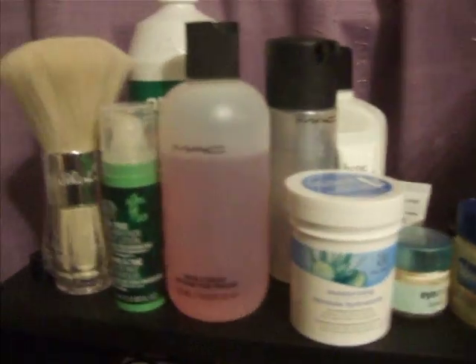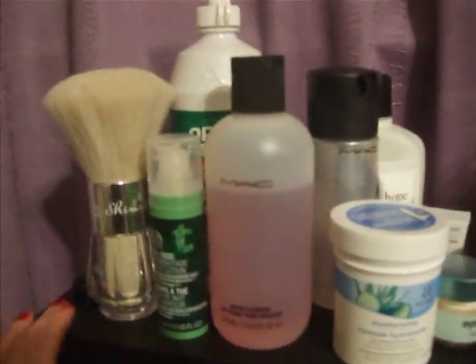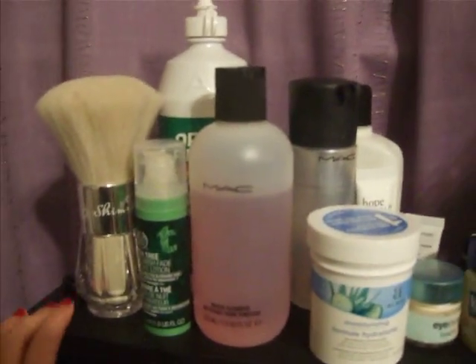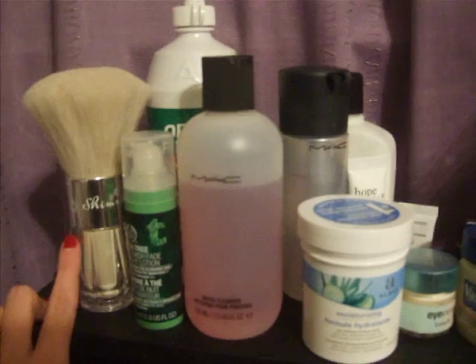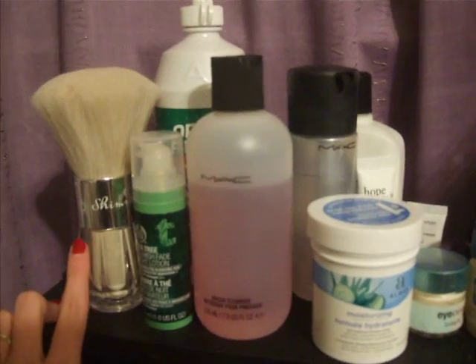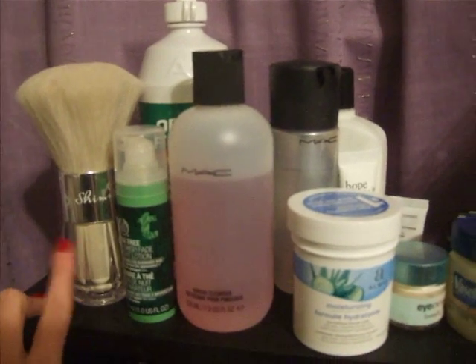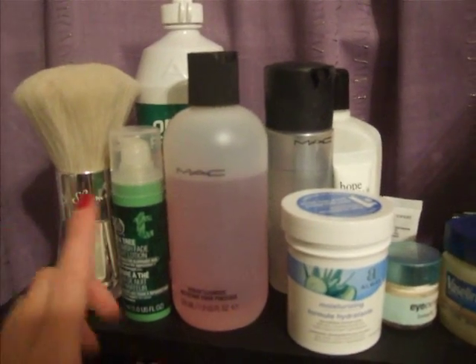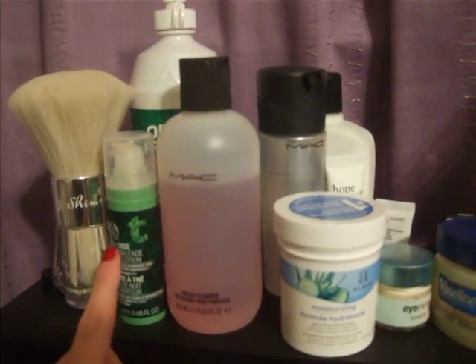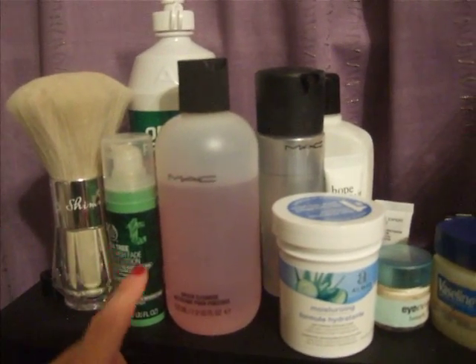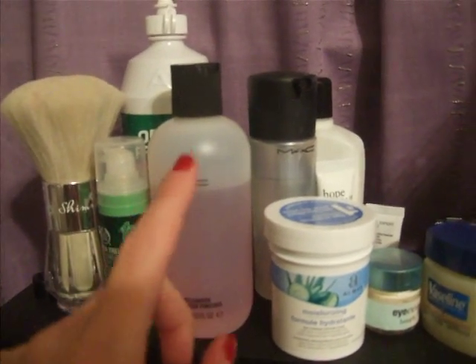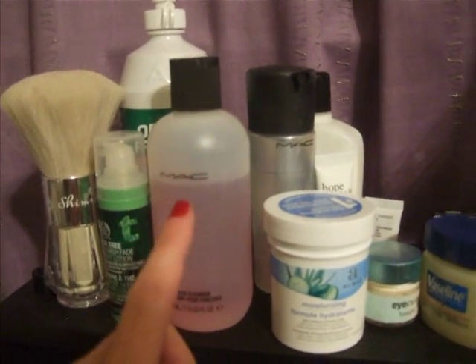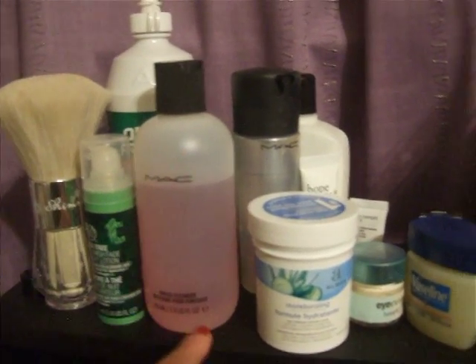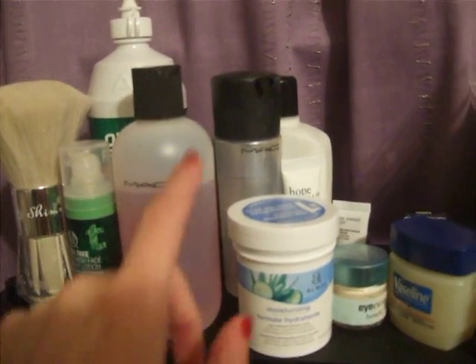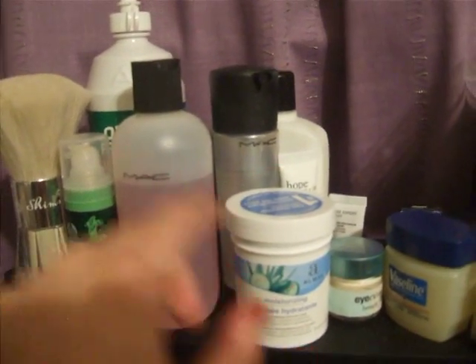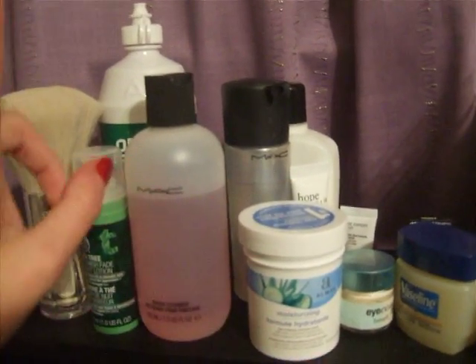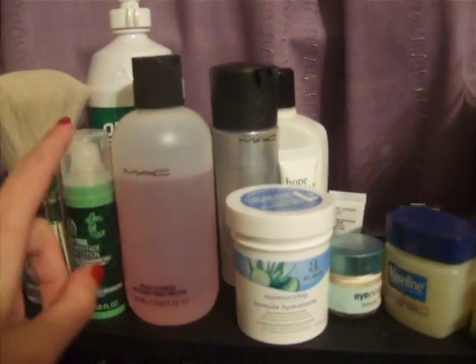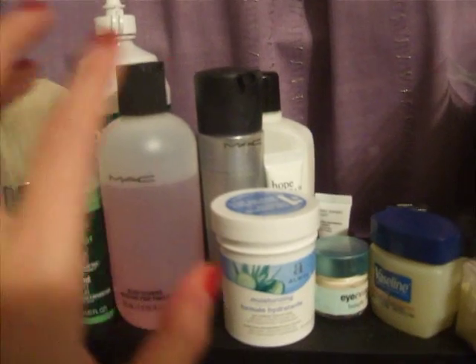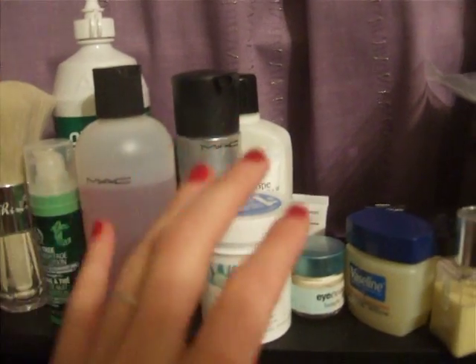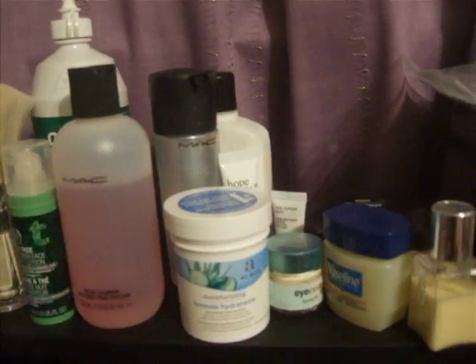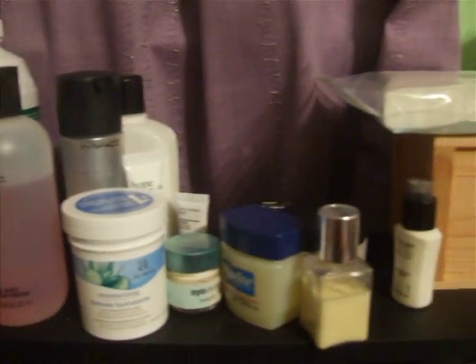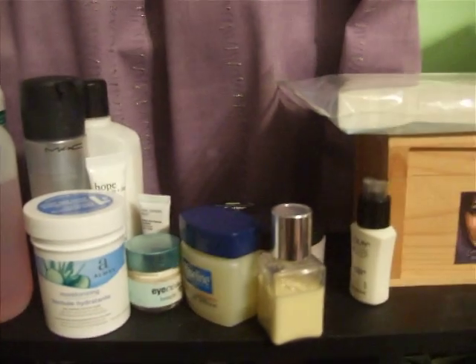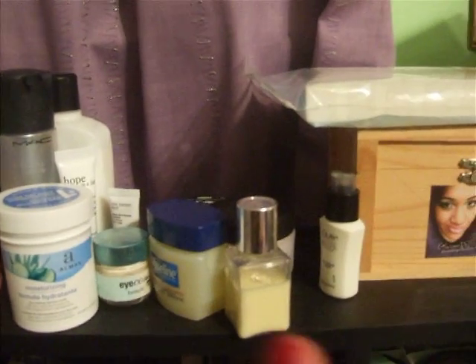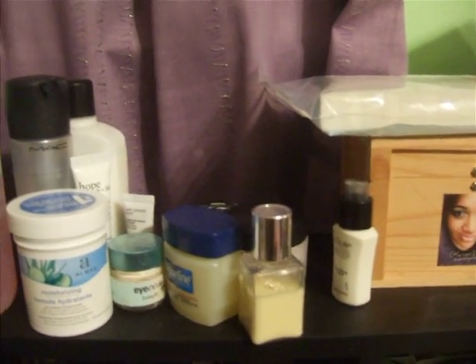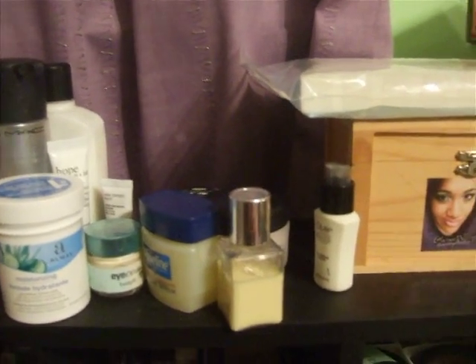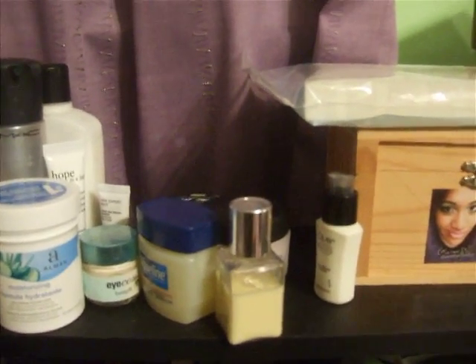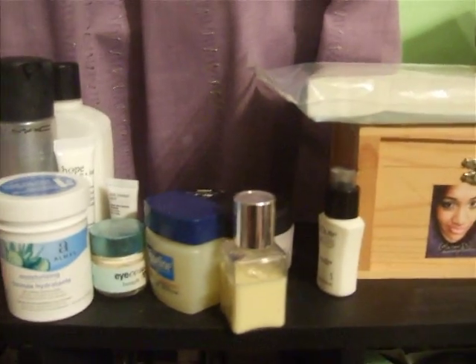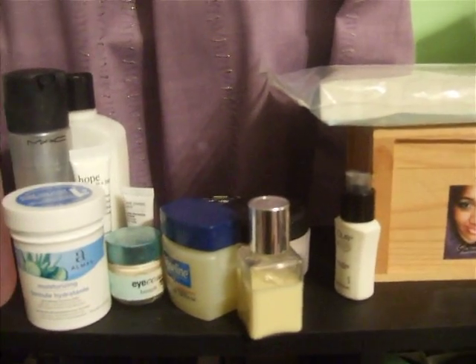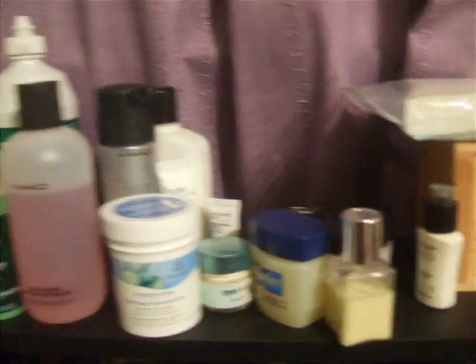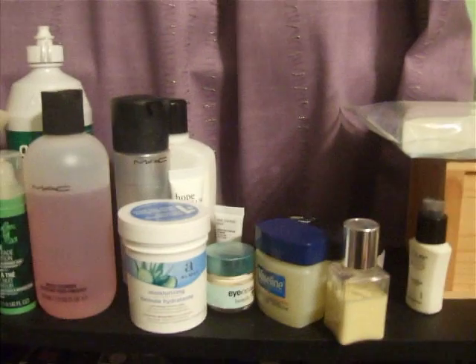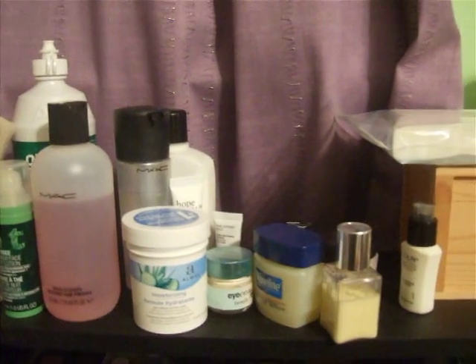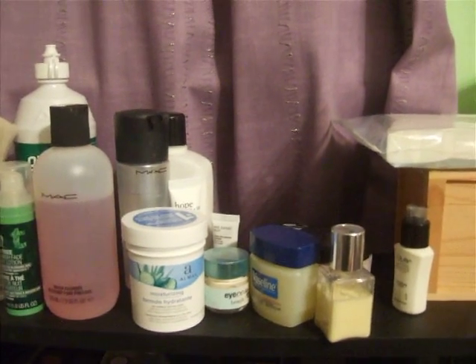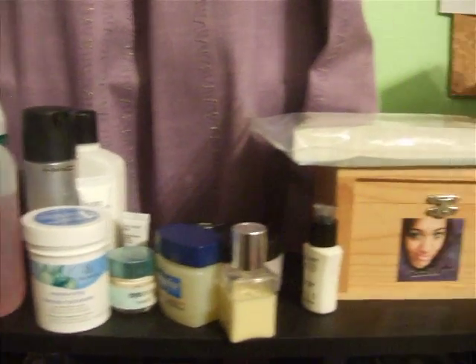Up the top here I have a shimmer thing, lotion, brush cleaner, Fix Plus, contact solution, makeup remover, Vaseline, eye cream - just that kind of general stuff that I use pretty much on a daily basis.